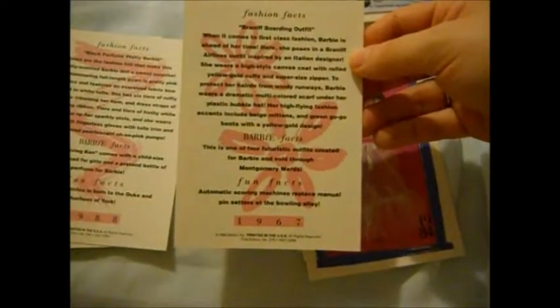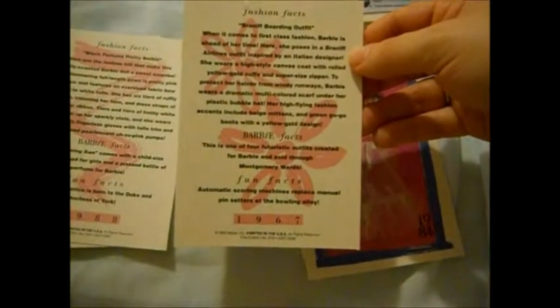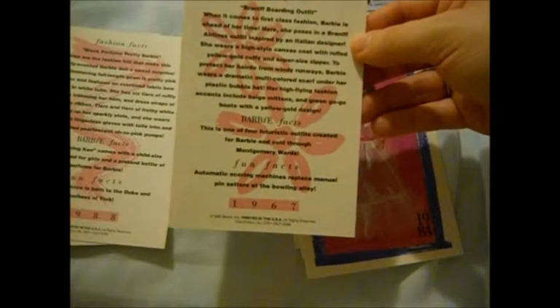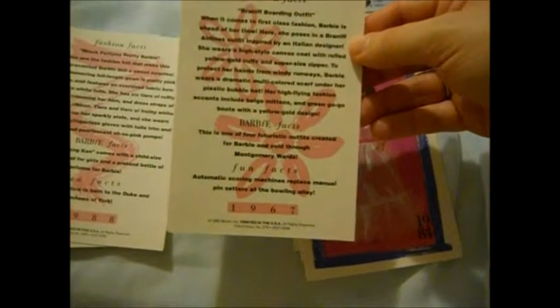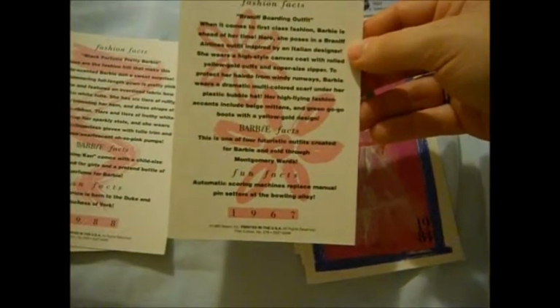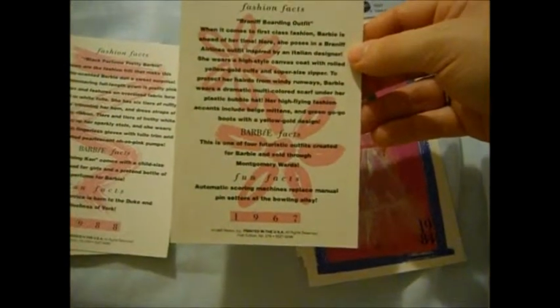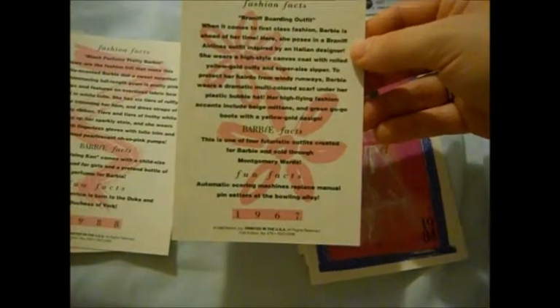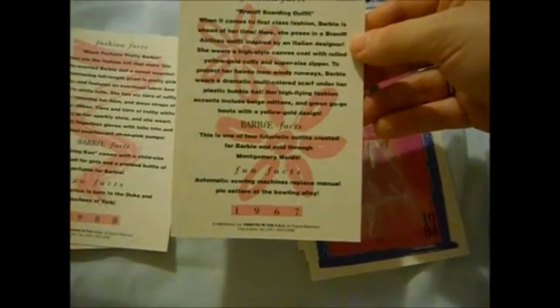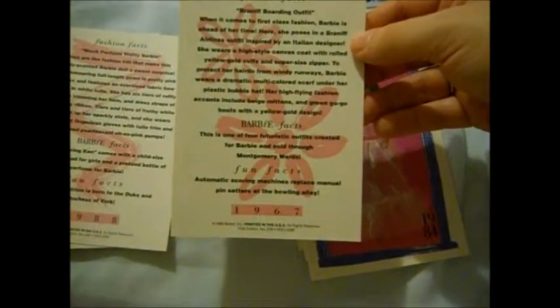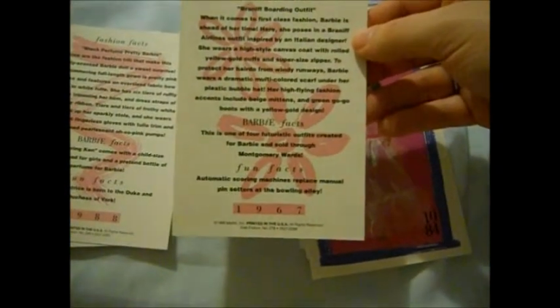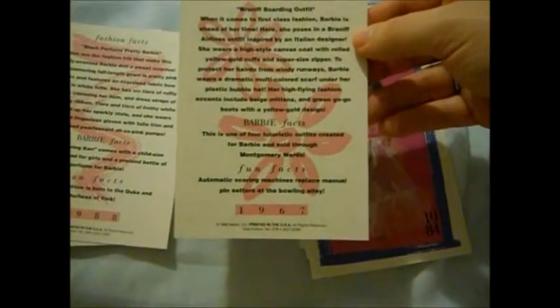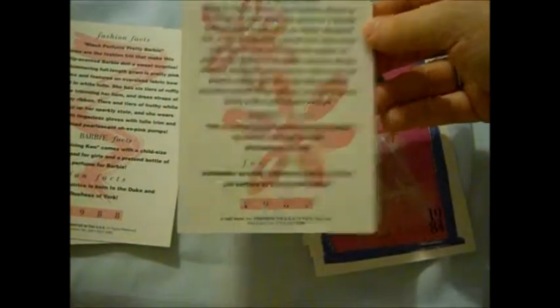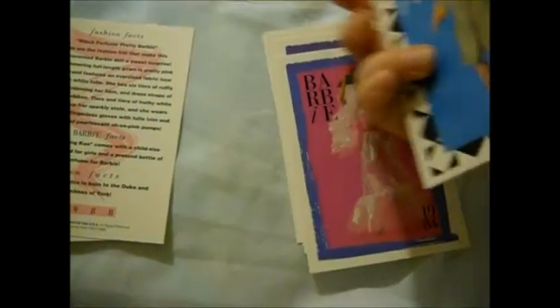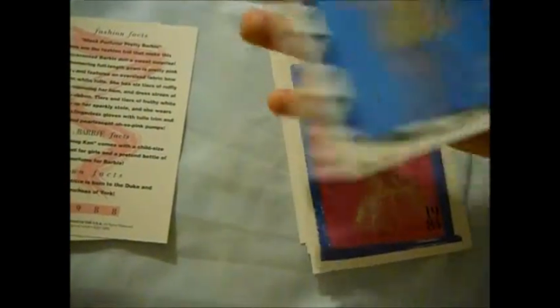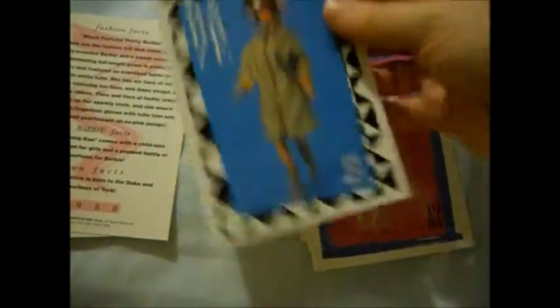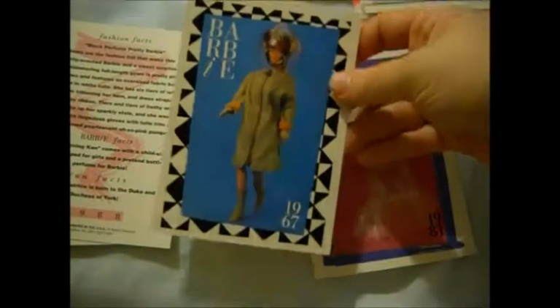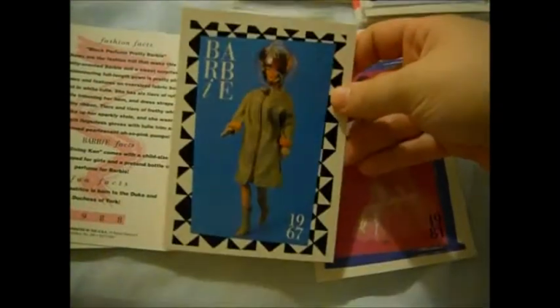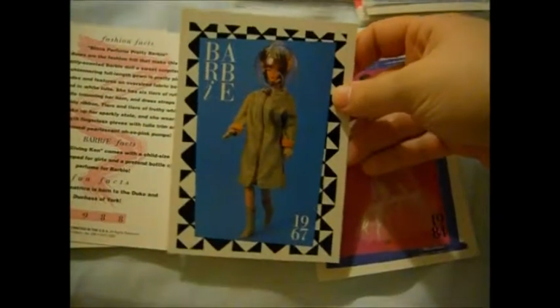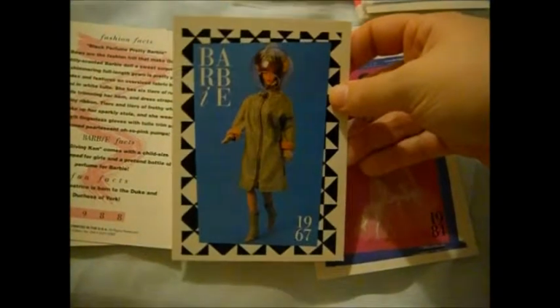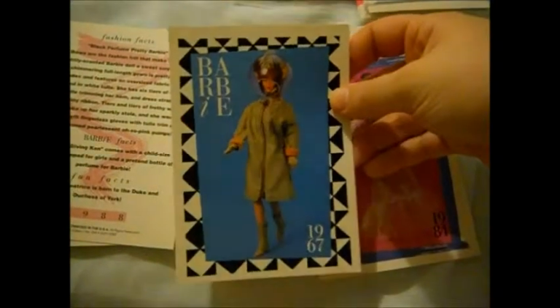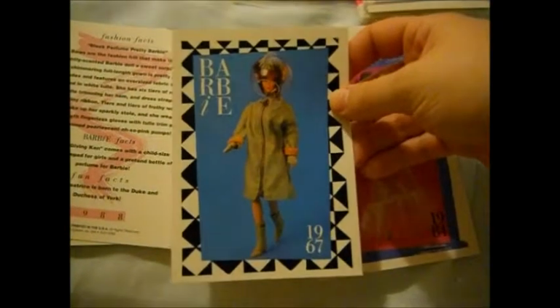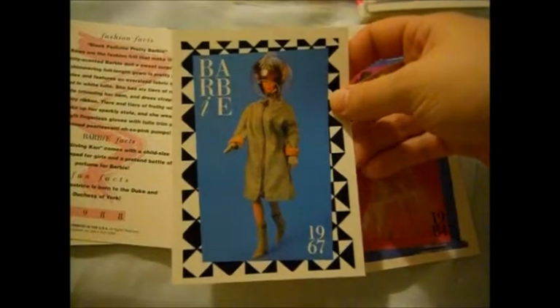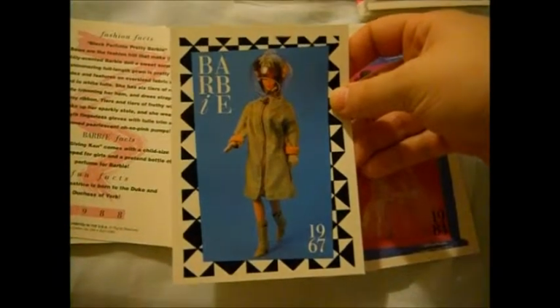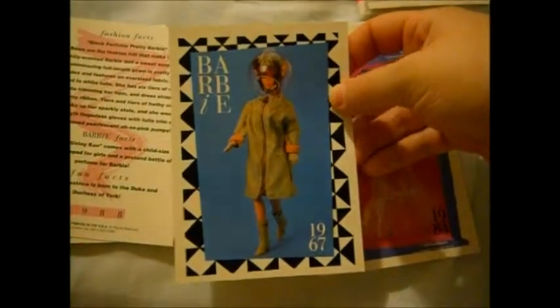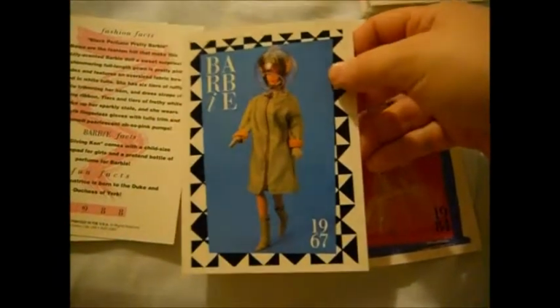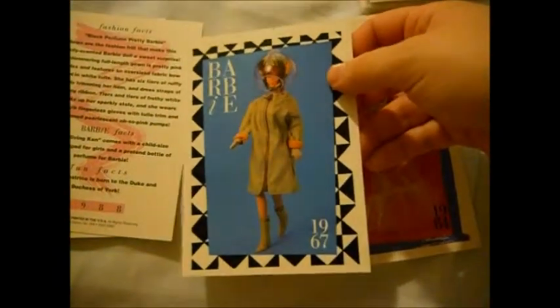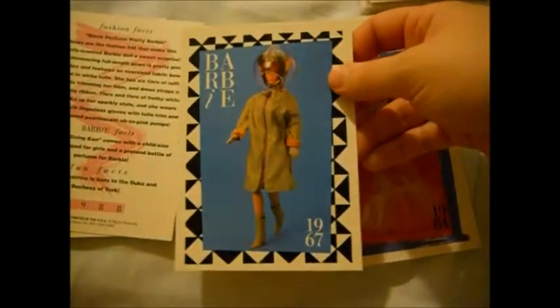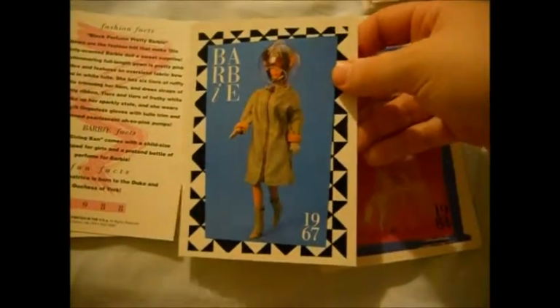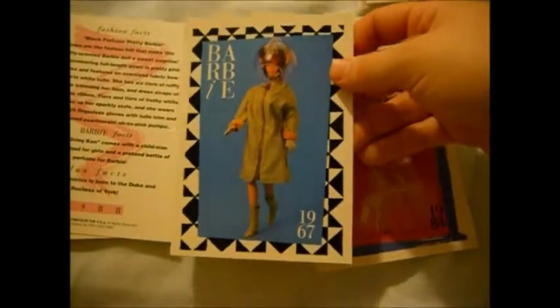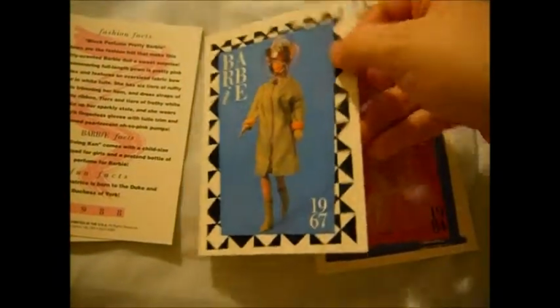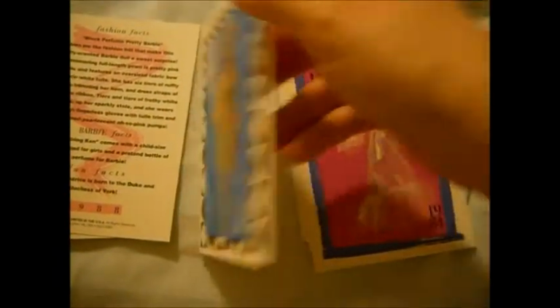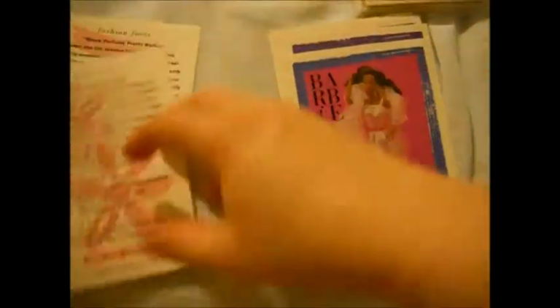Anyway, this is the Brenneth boarding outfit. I don't have to say that right, but yeah — that's kind of interesting, kind of futuristic. It's pretty cool.